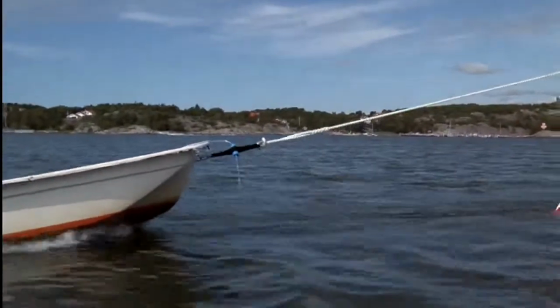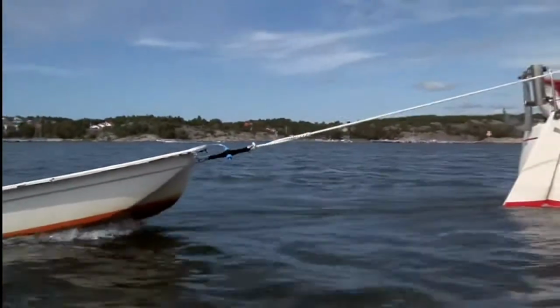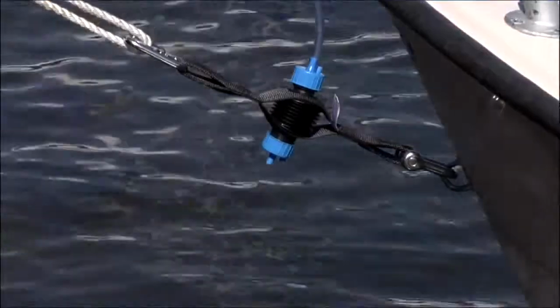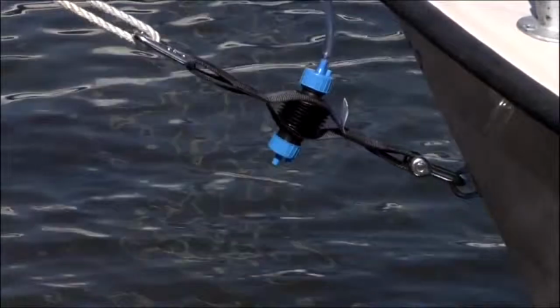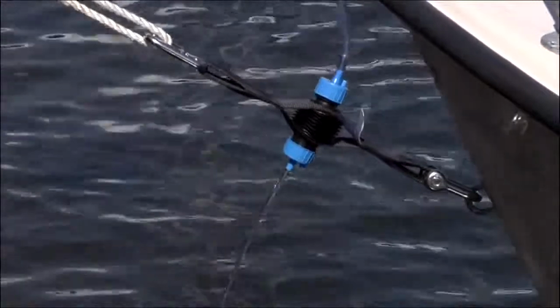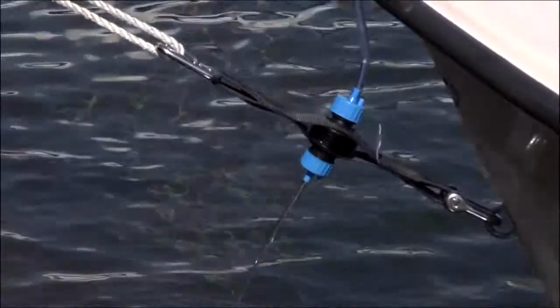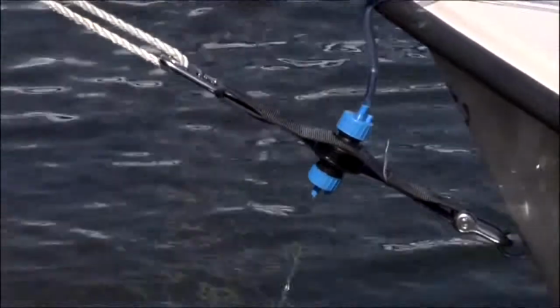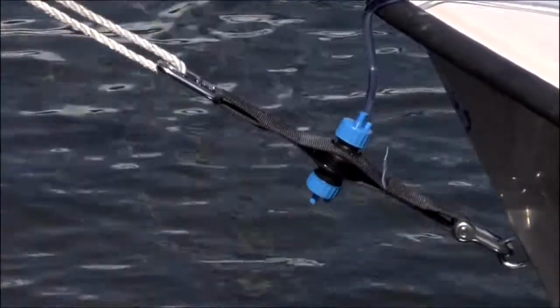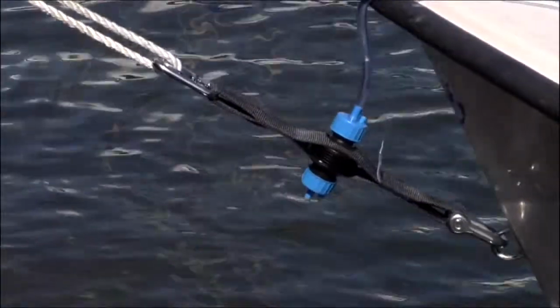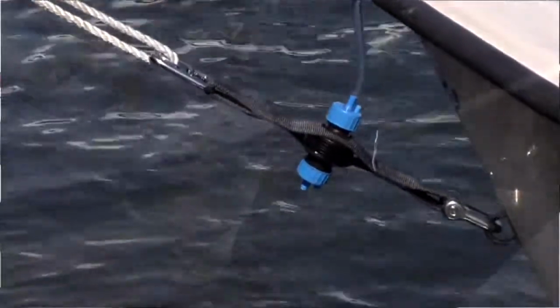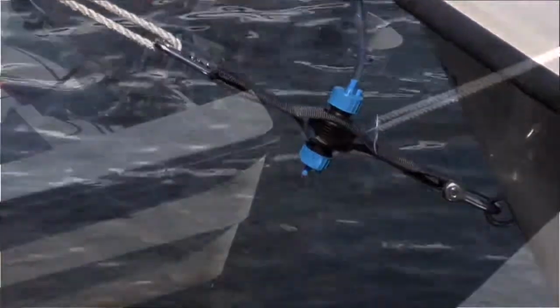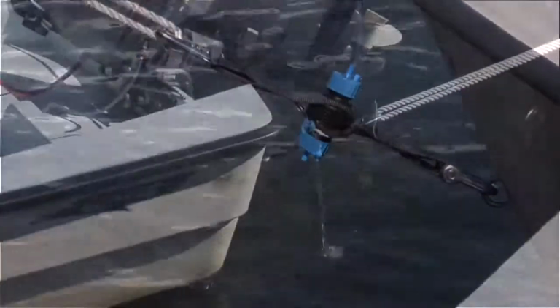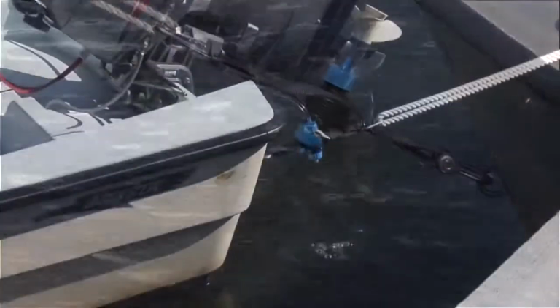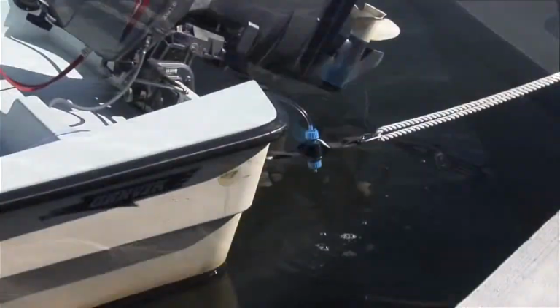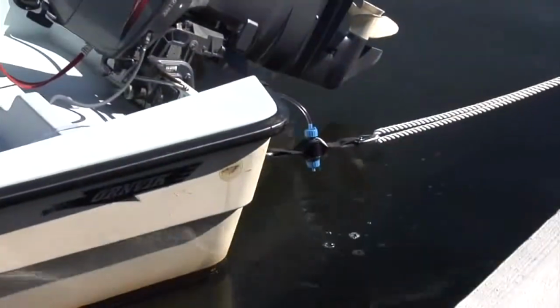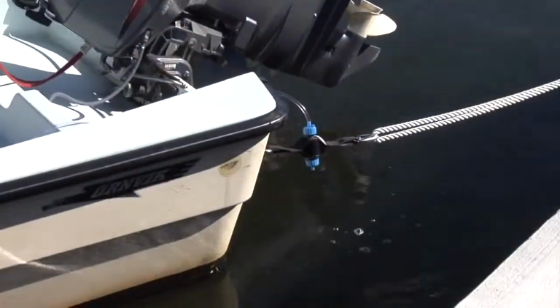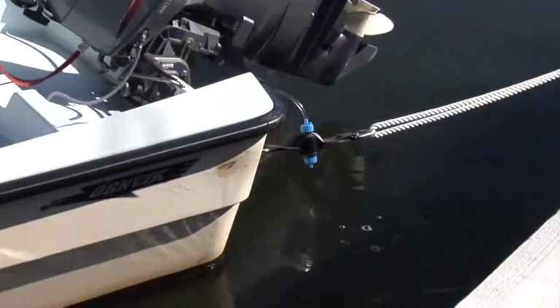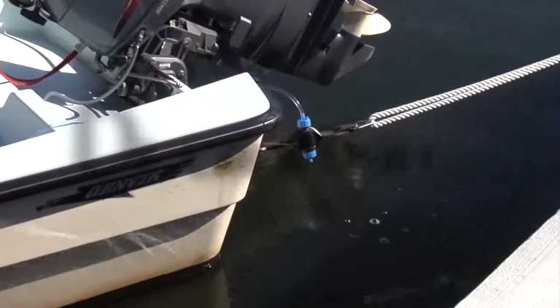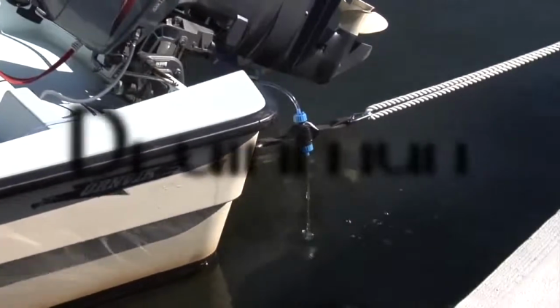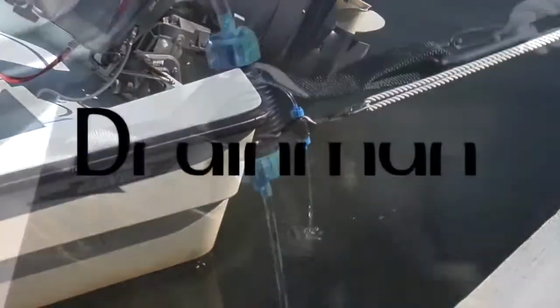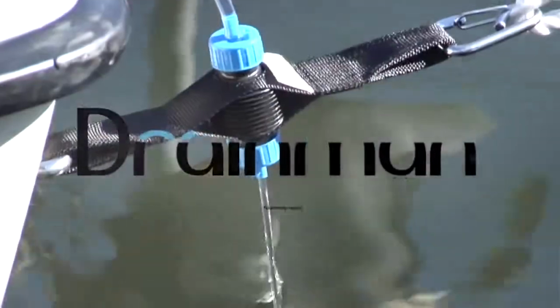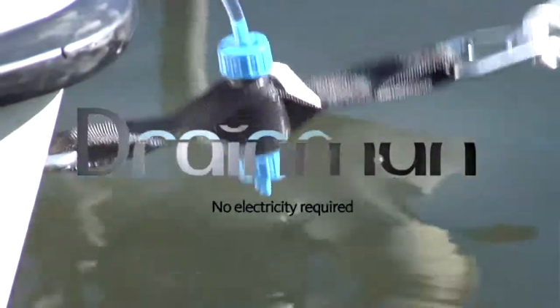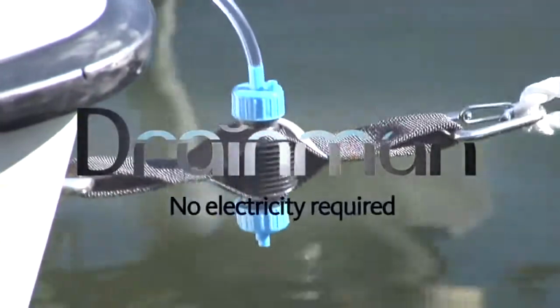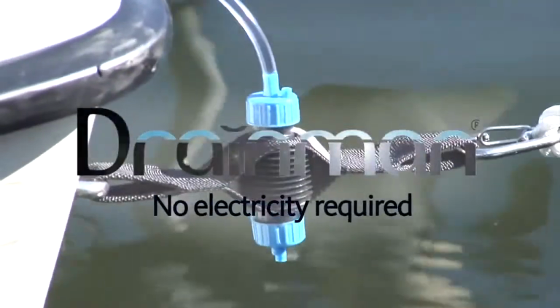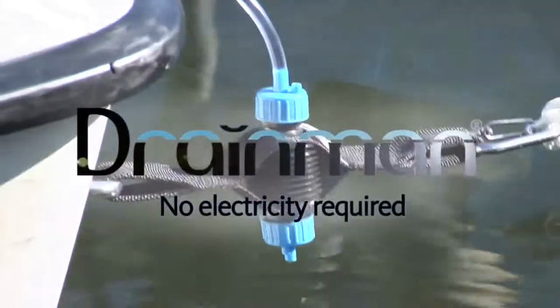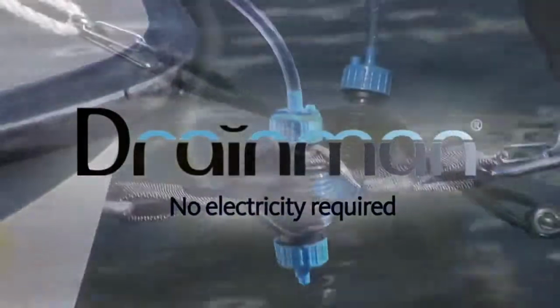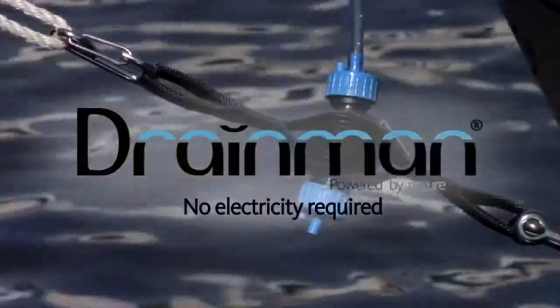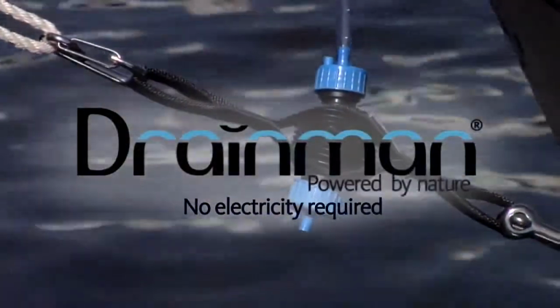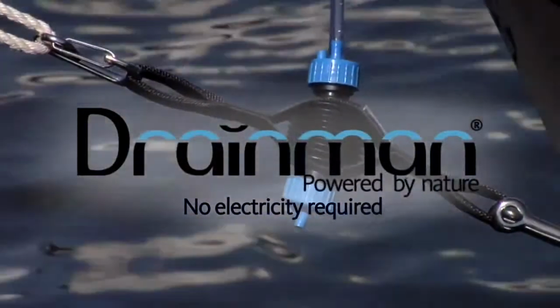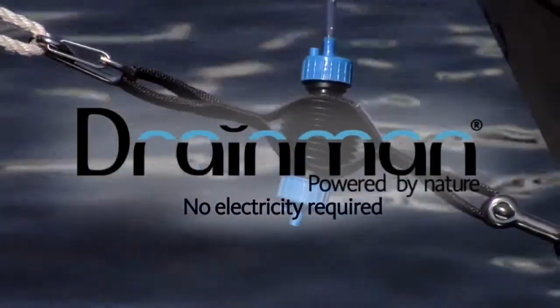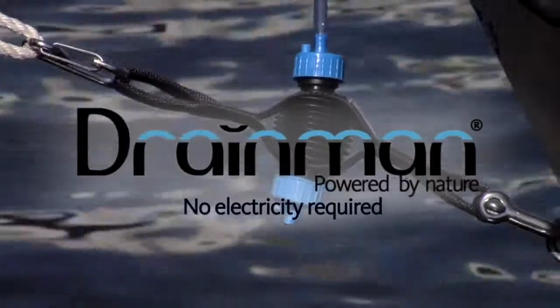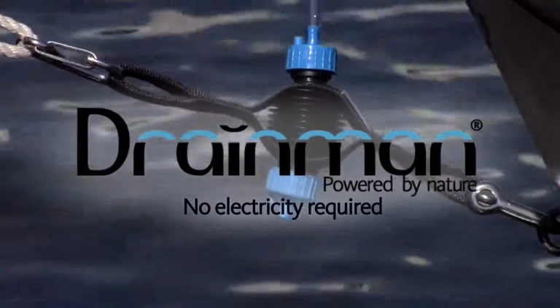With Drainman you save both time and money. A small investment which makes a lot of difference. Drainman. No electricity required. Powered by nature.